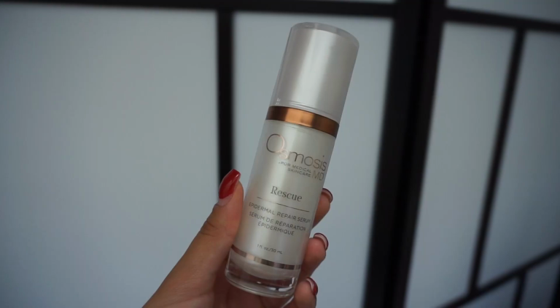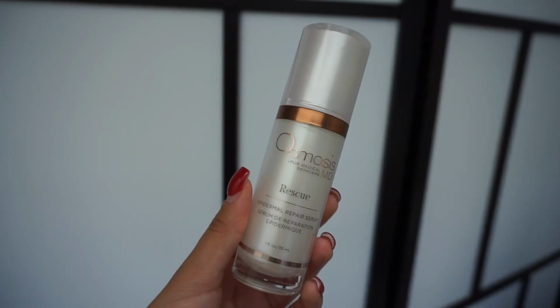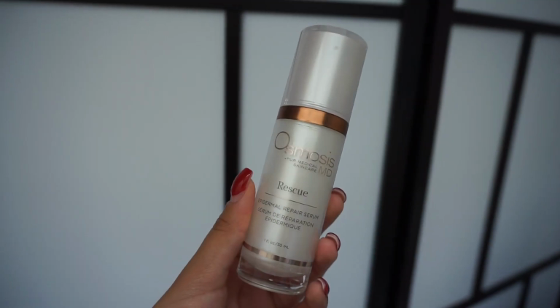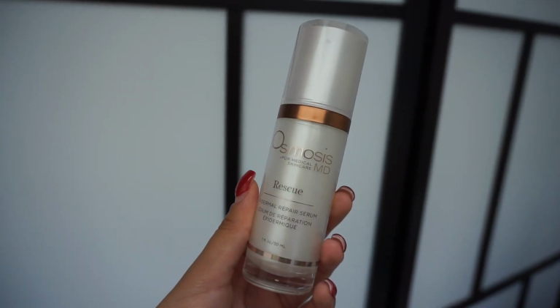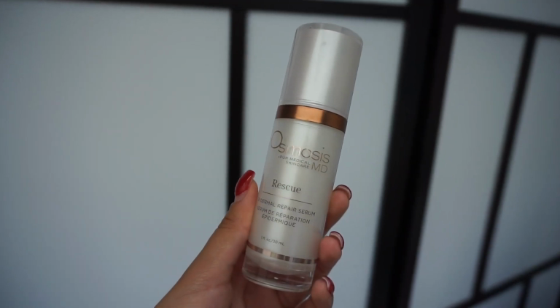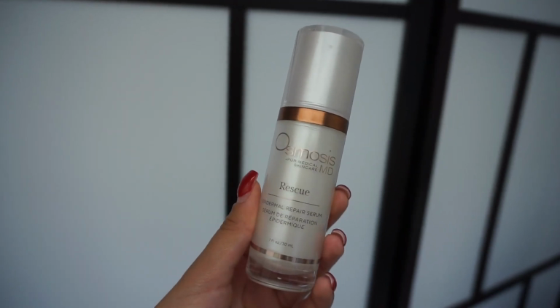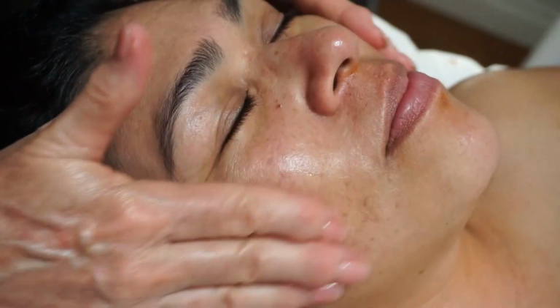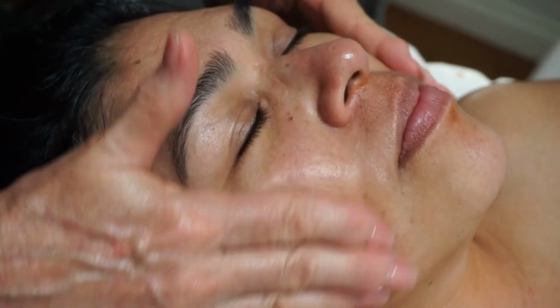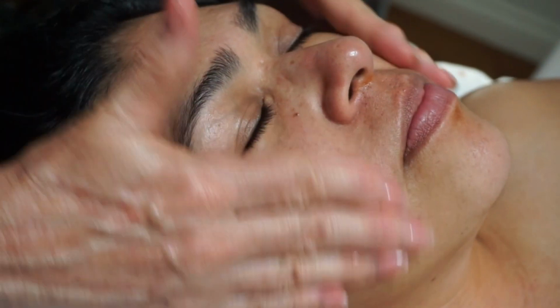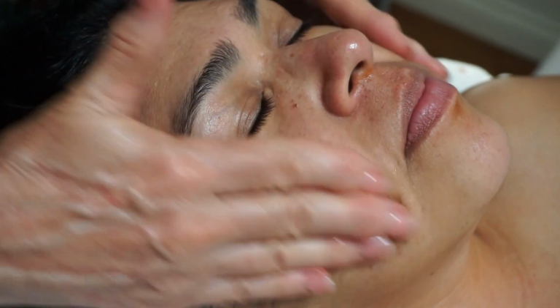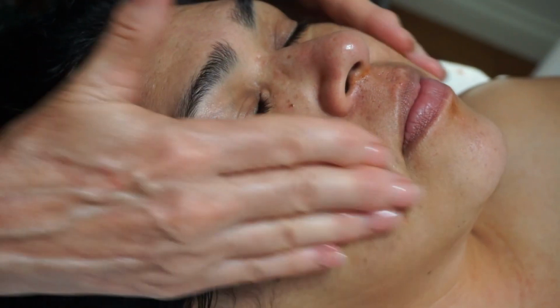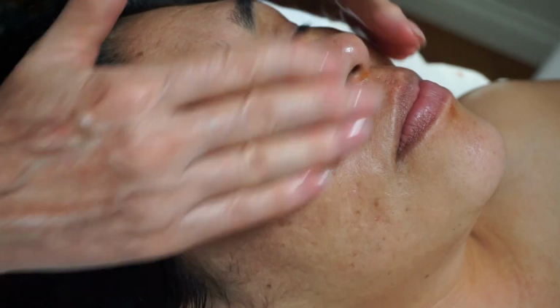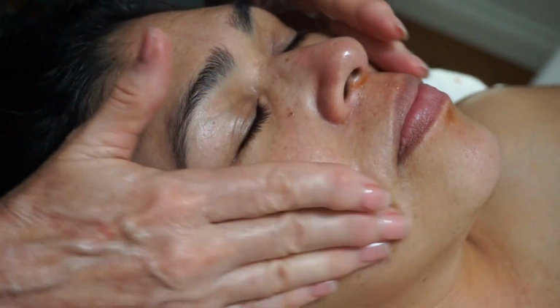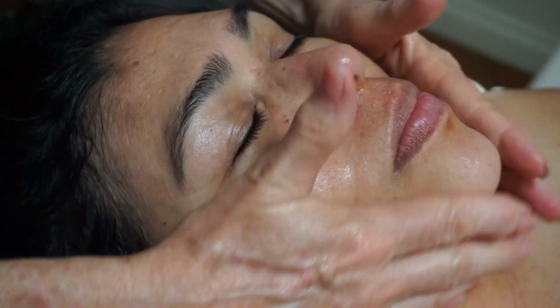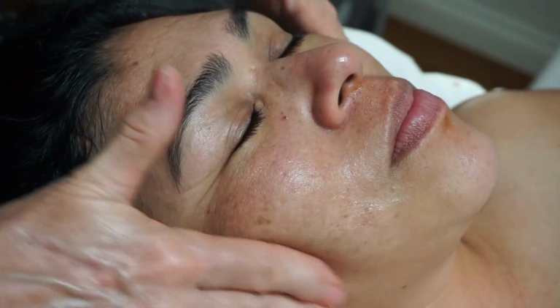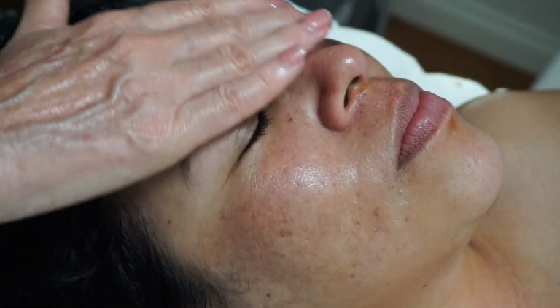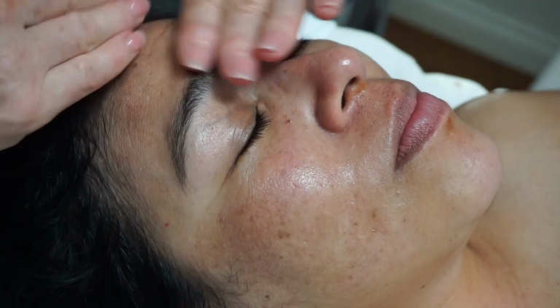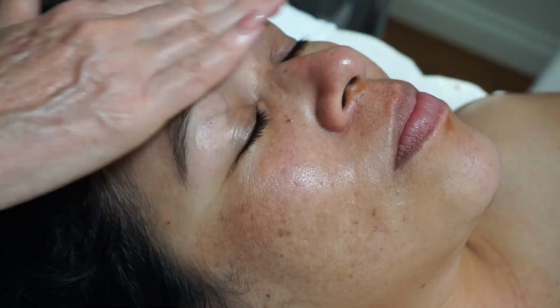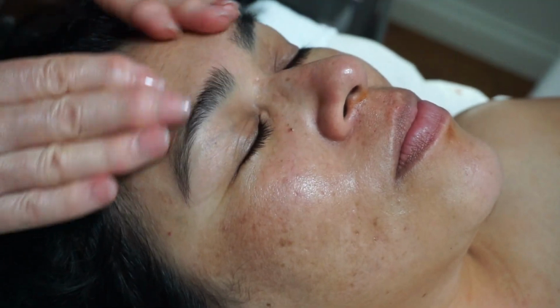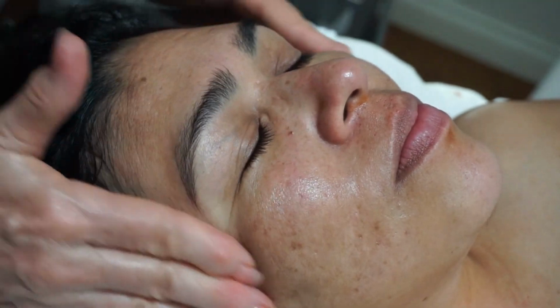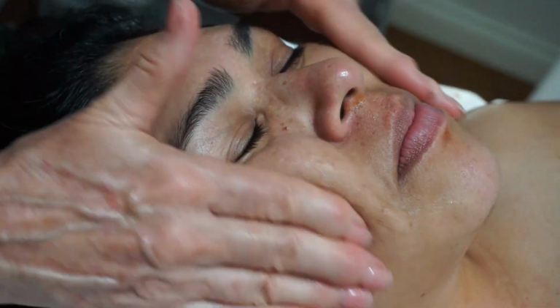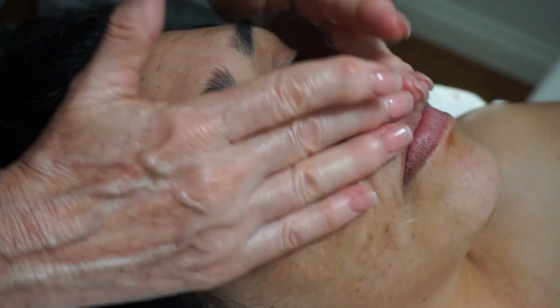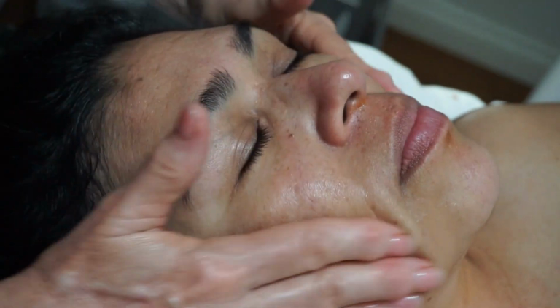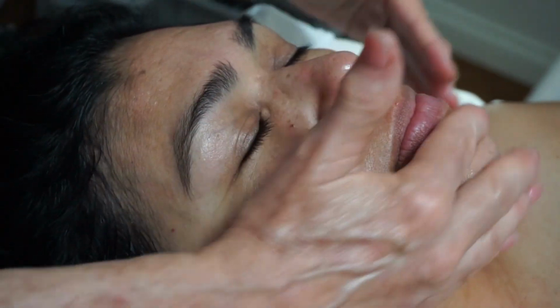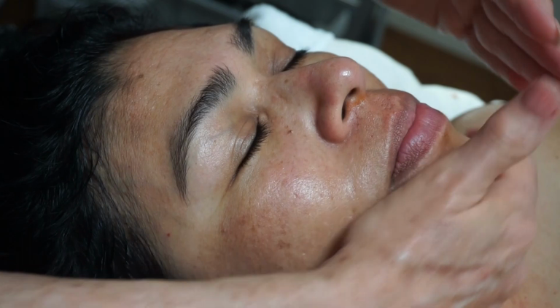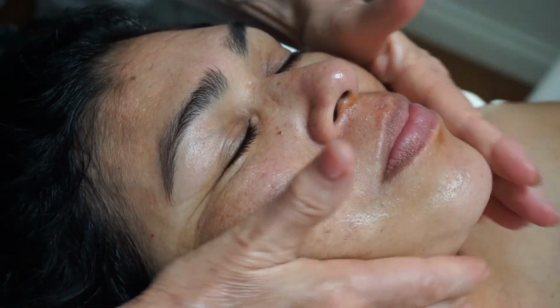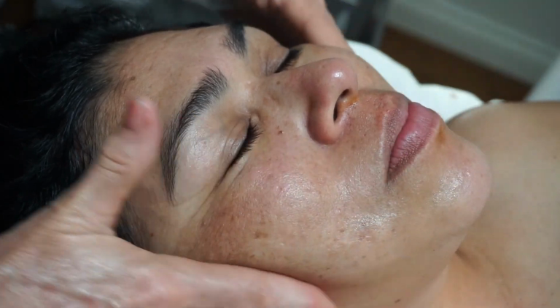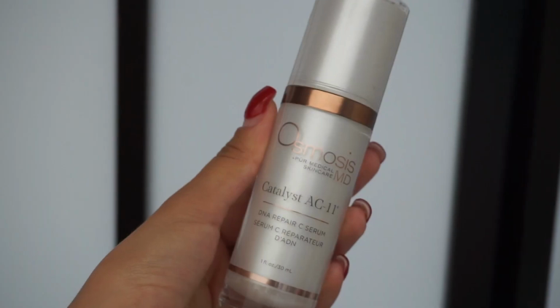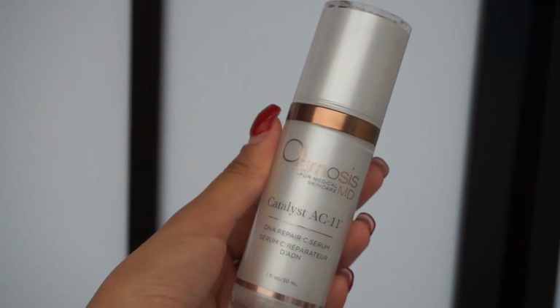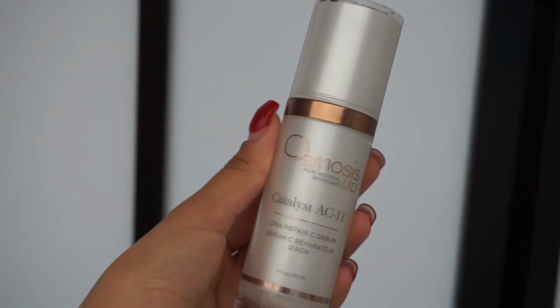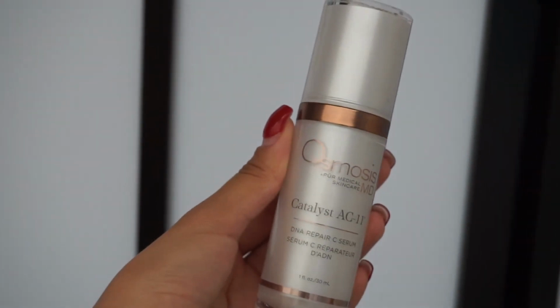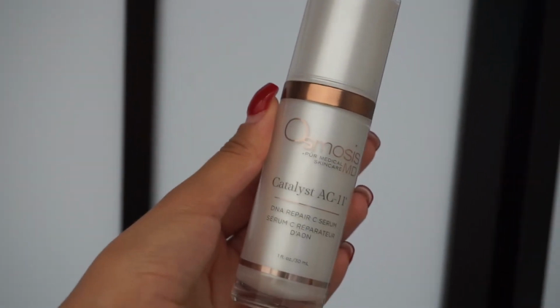After the massage, I apply custom ingredients to the client's skin based on their skin type, along with sunscreen and eye cream, and the client is ready to go for the day.